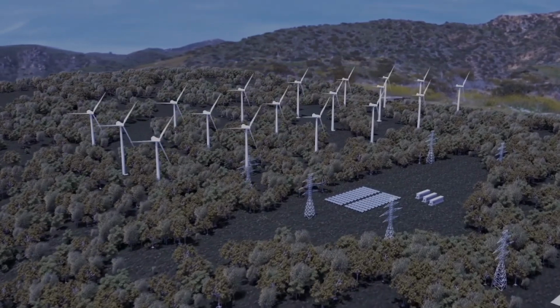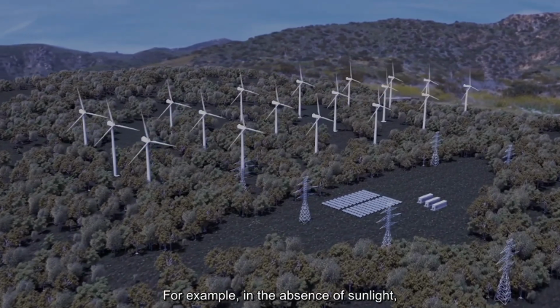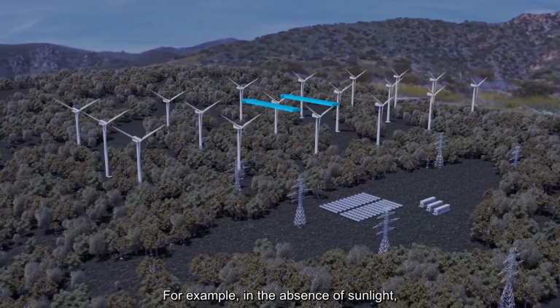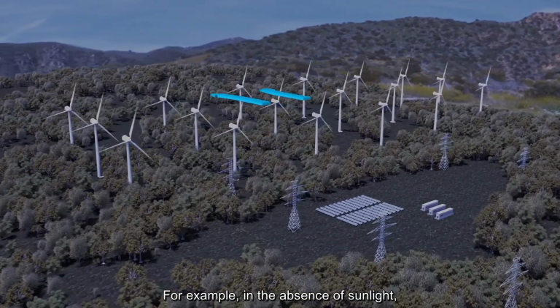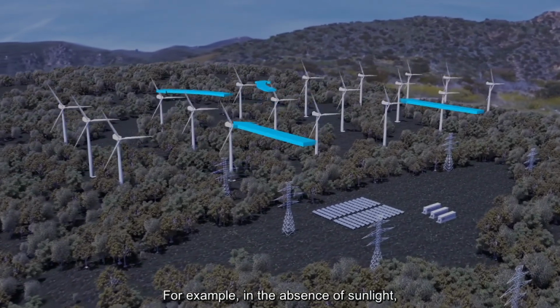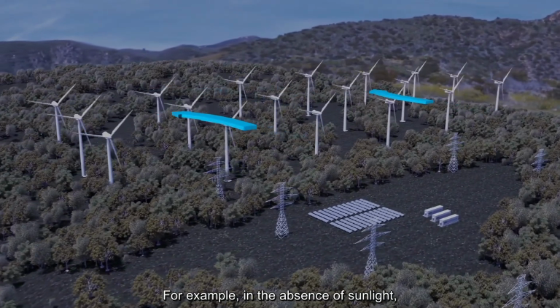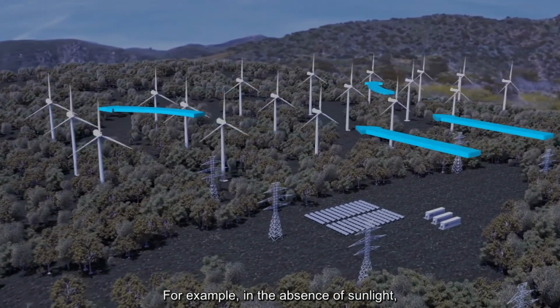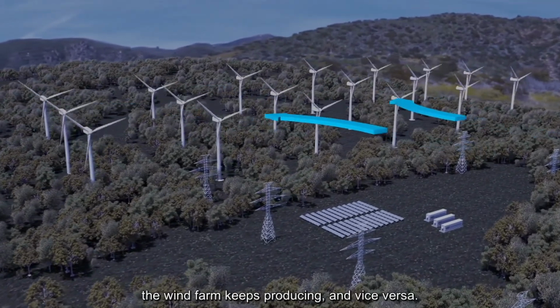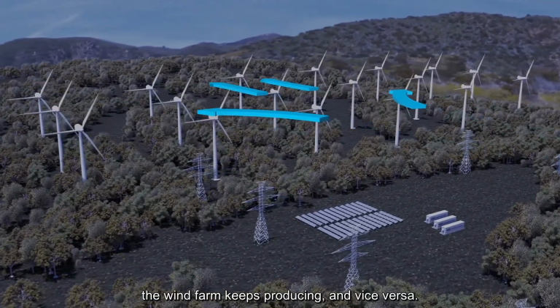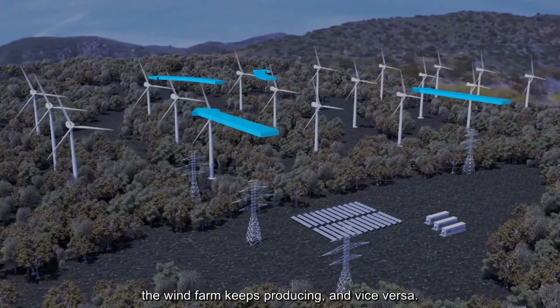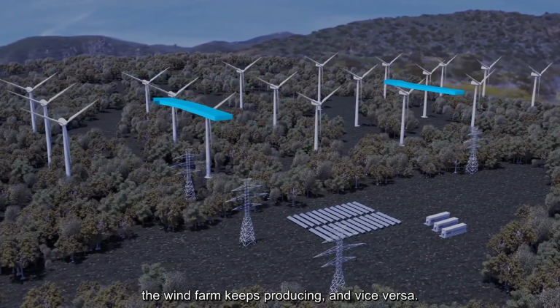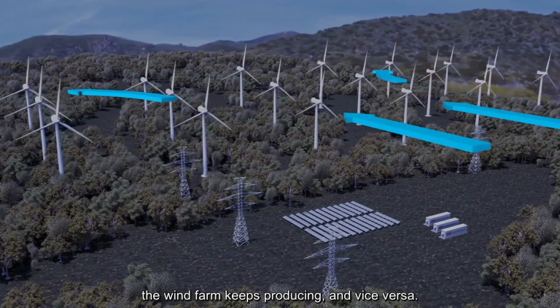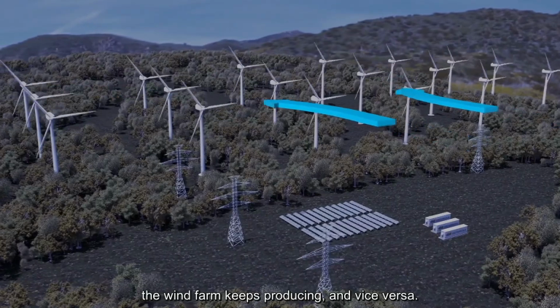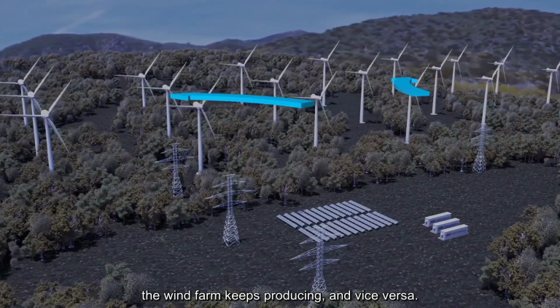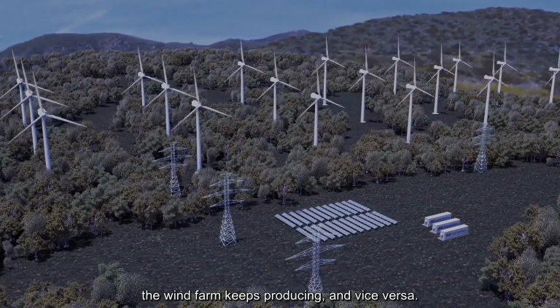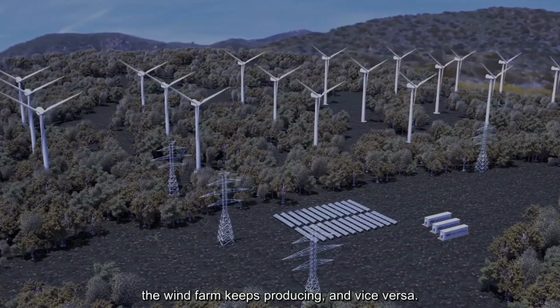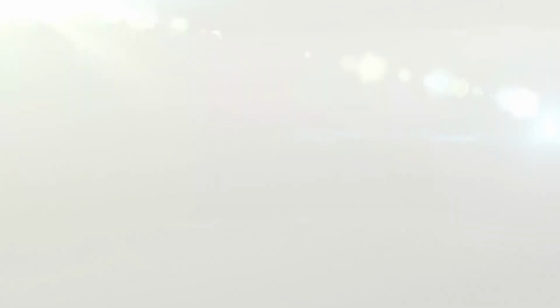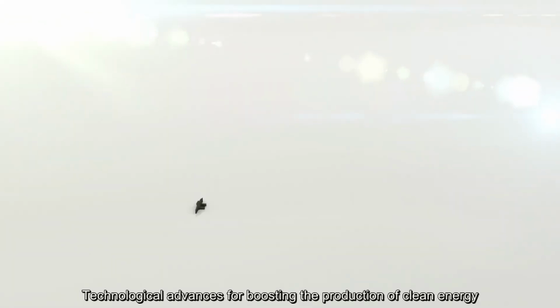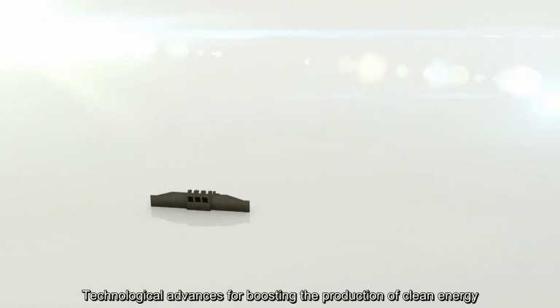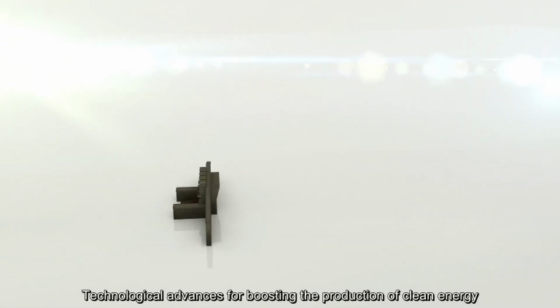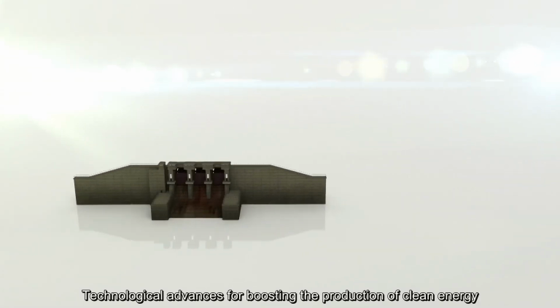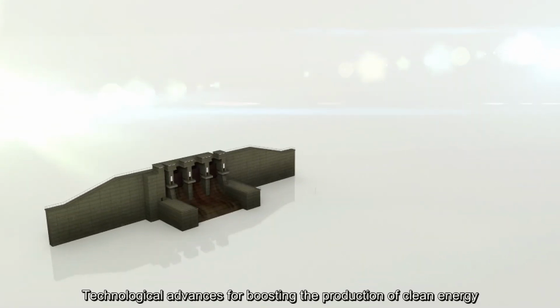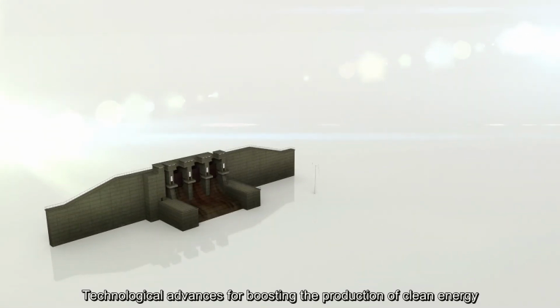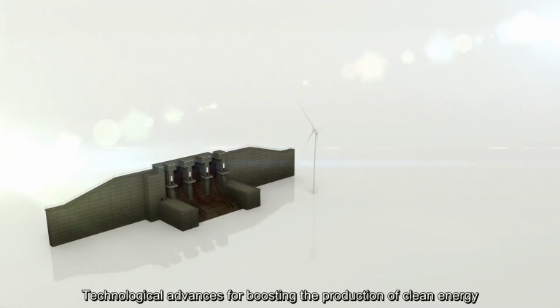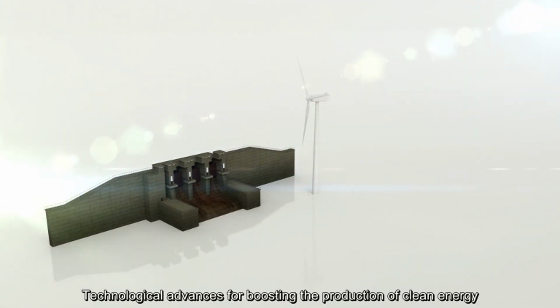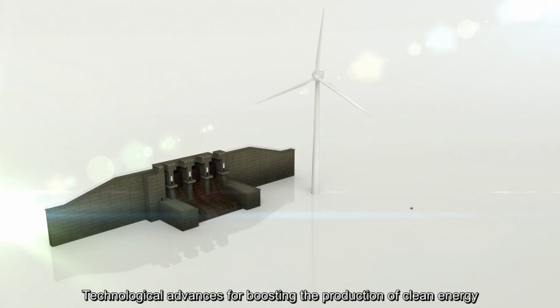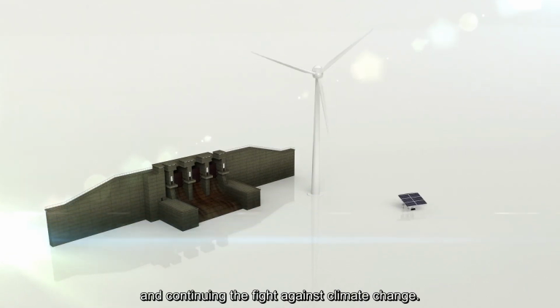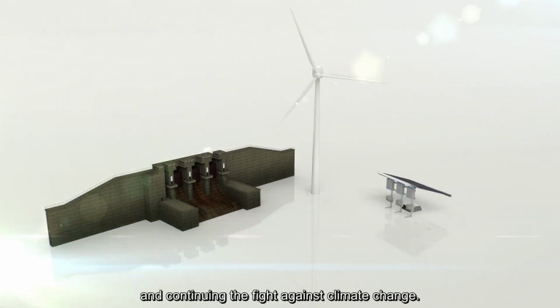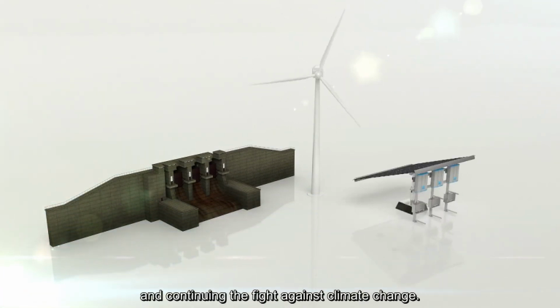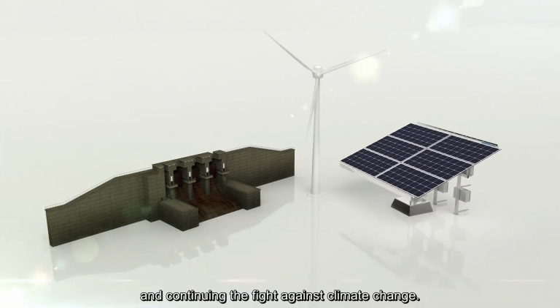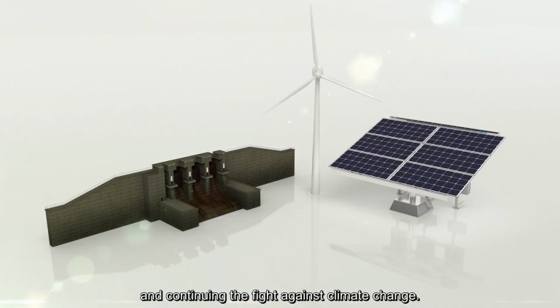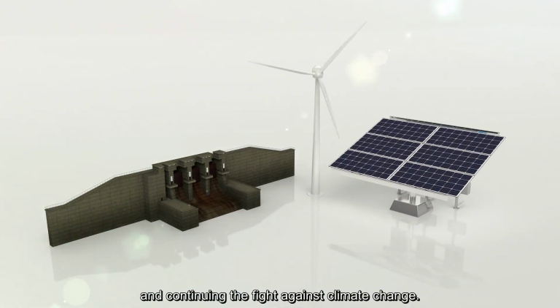For example, in the absence of sunlight, the wind farm keeps producing and vice versa. Technological advances for boosting the production of clean energy and continuing to fight against climate change.